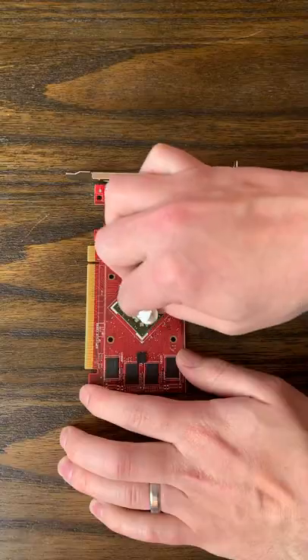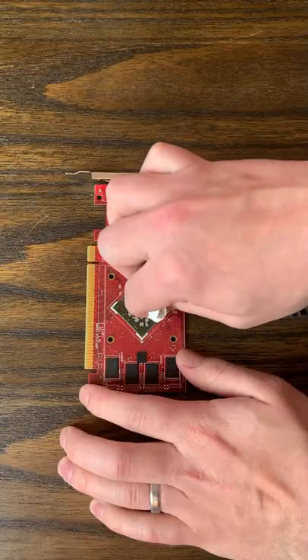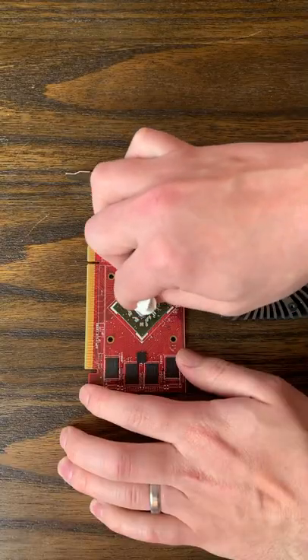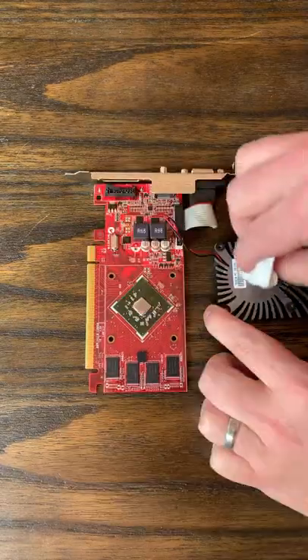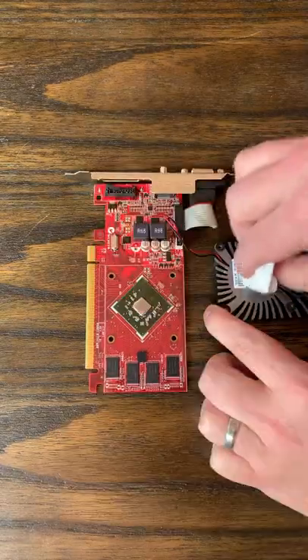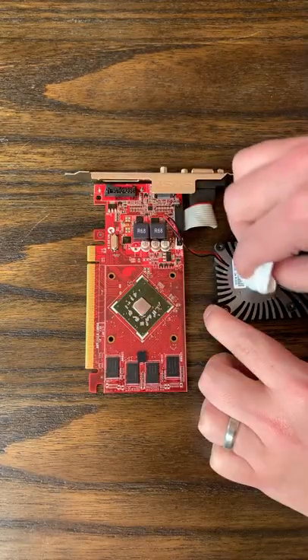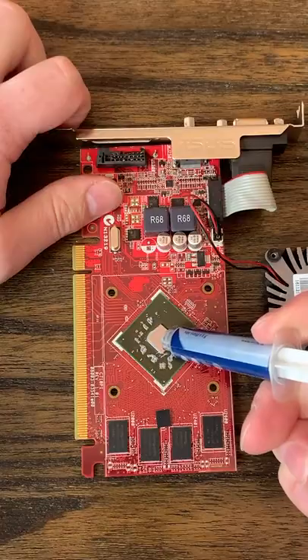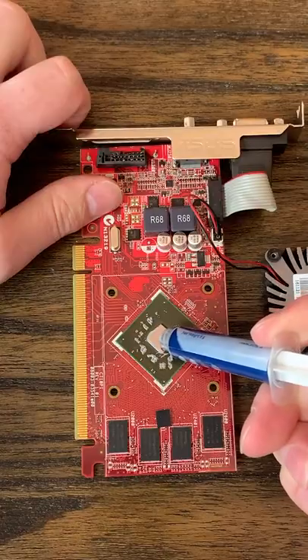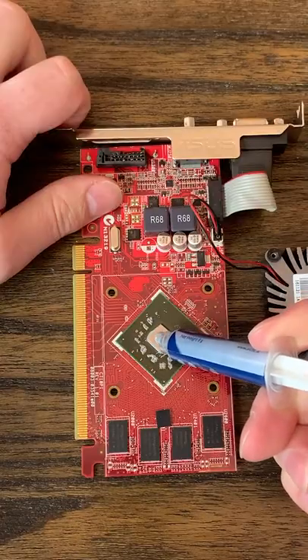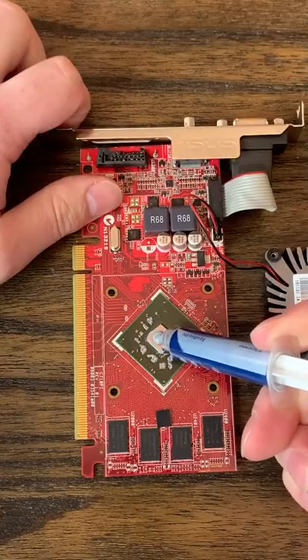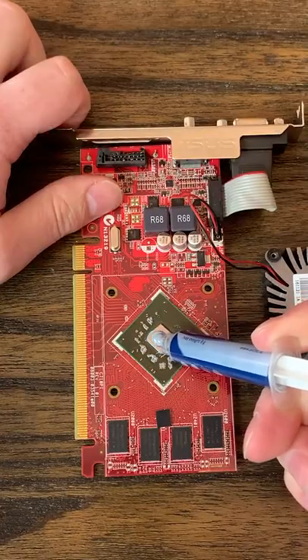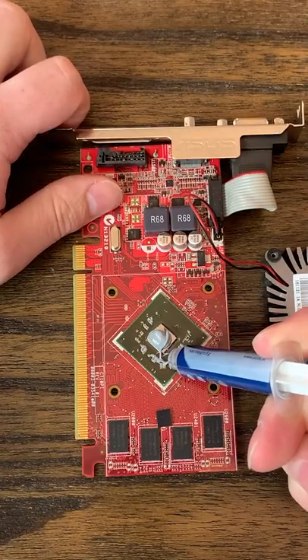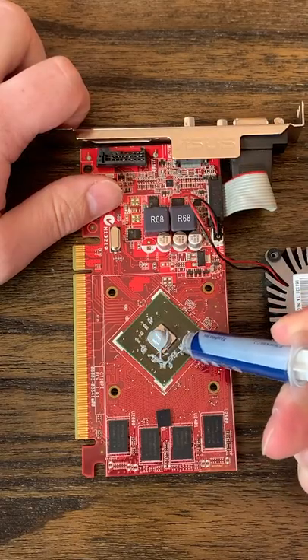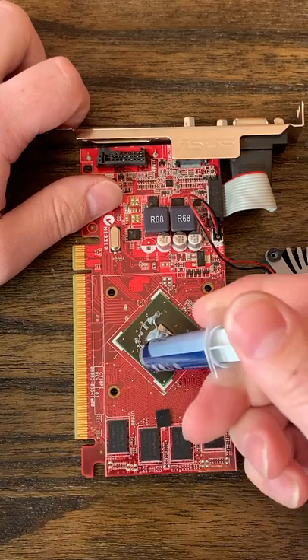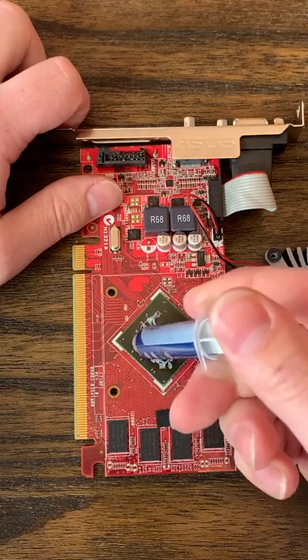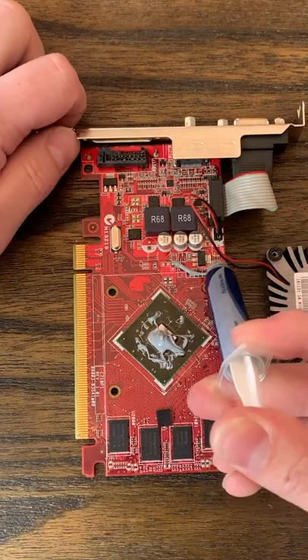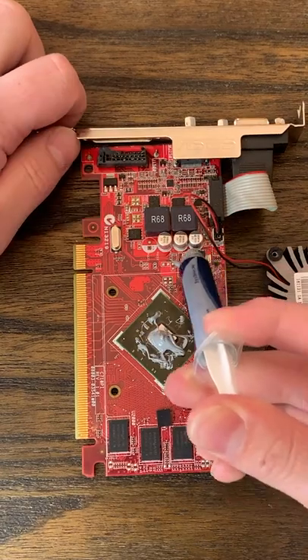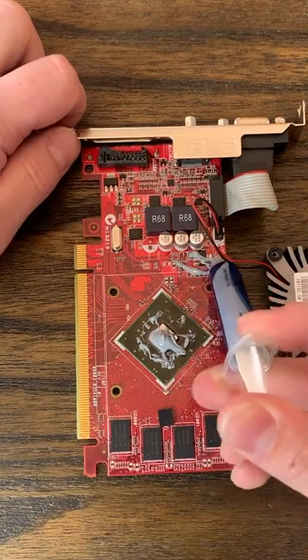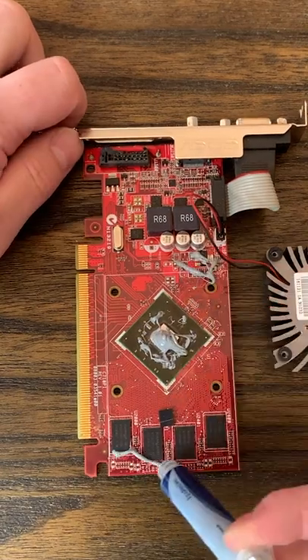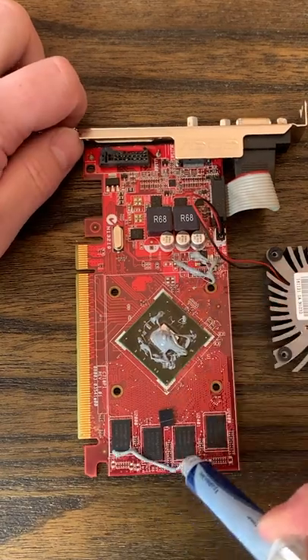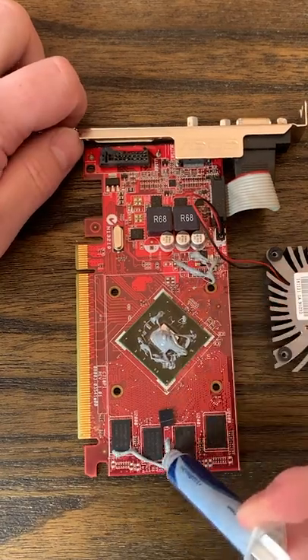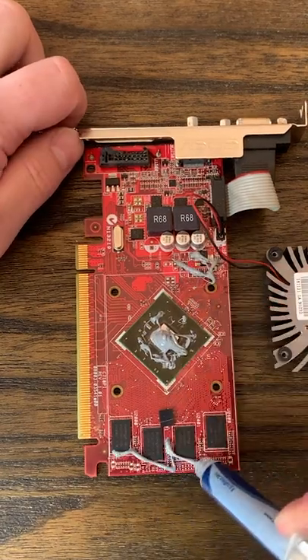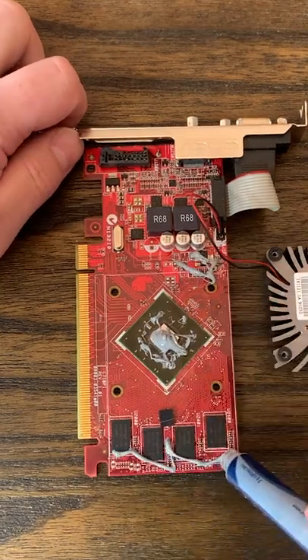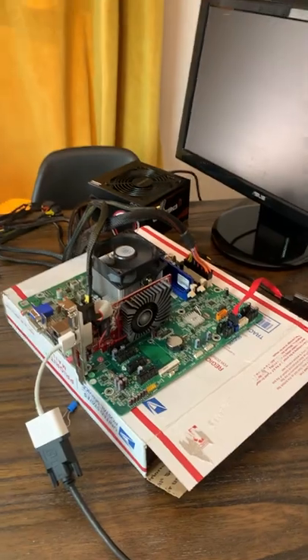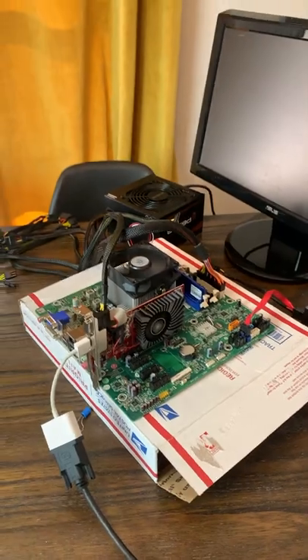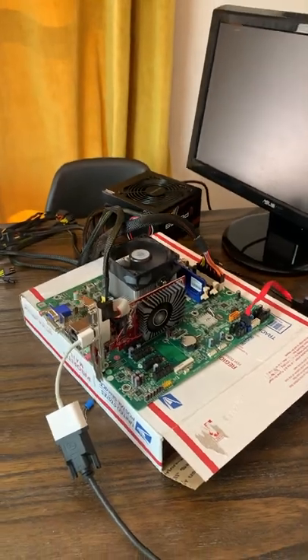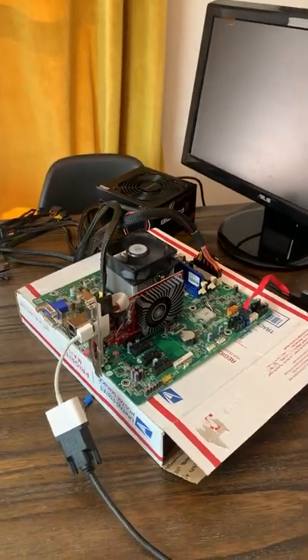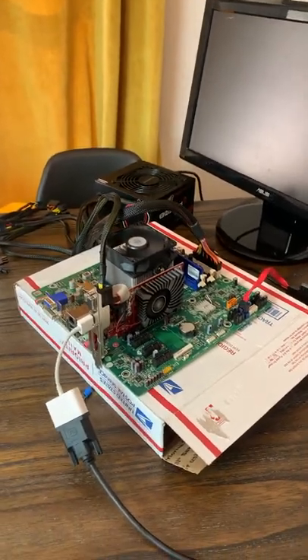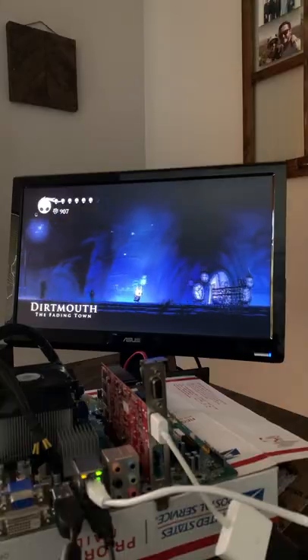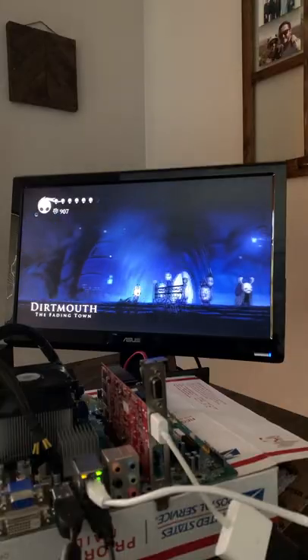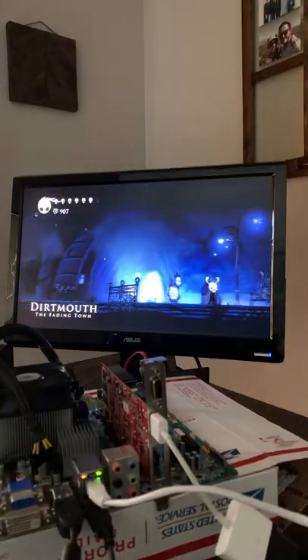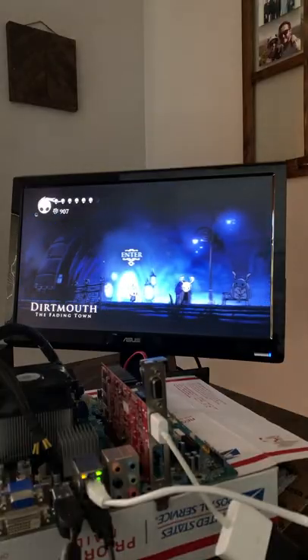I can't really test for that small of capacitance, so I decided to just absolutely smother this poor R7-240 with thermal paste, making sure to get some on various parts of the PCB, including near the memory. I booted it up on a test bench and played Hollow Knight for about half an hour with no issues.